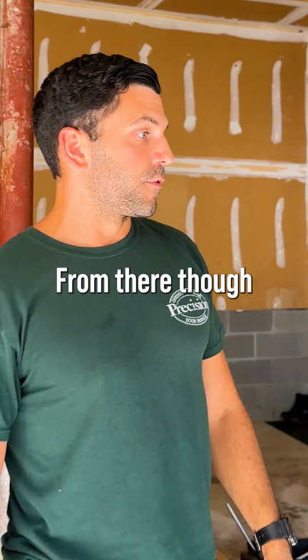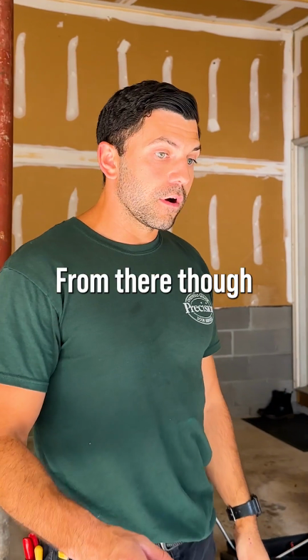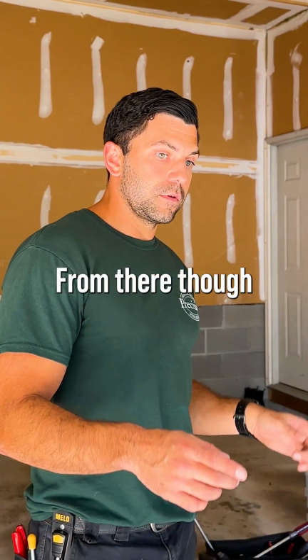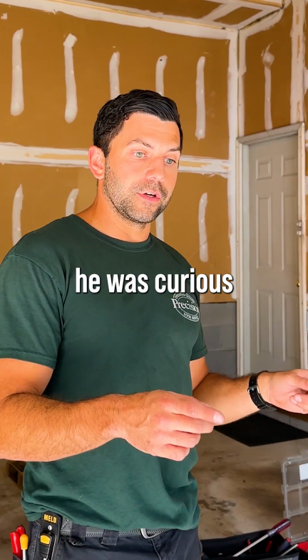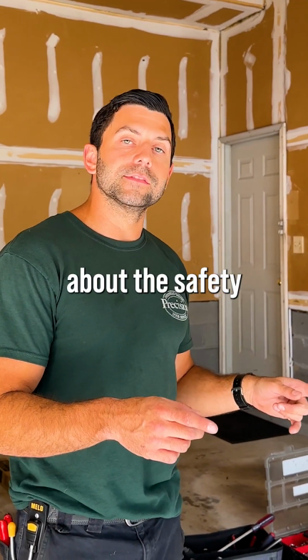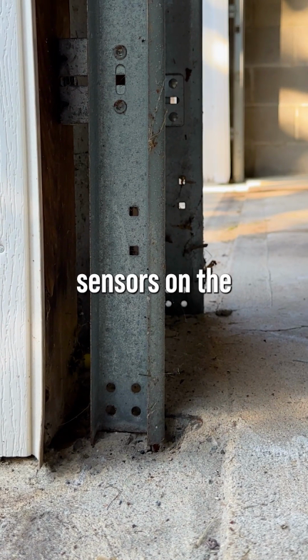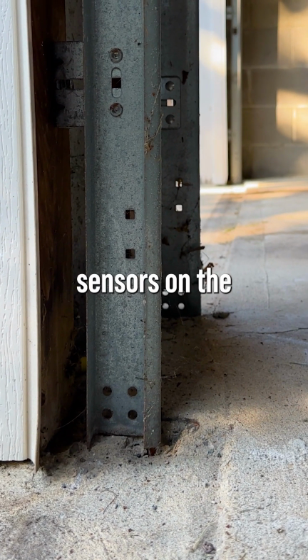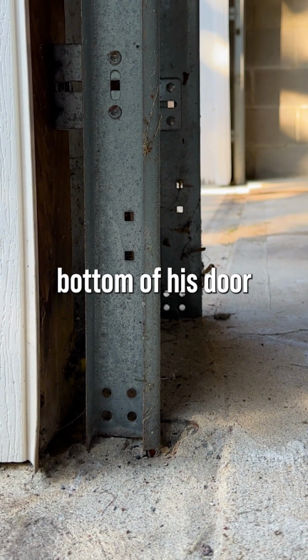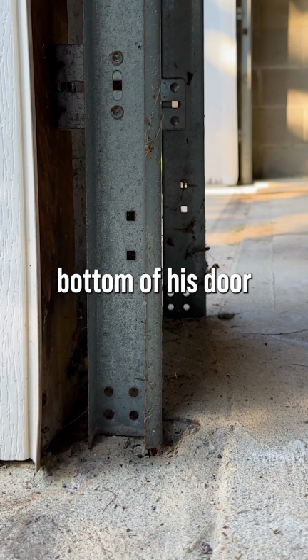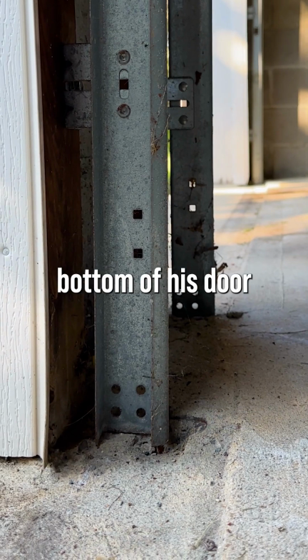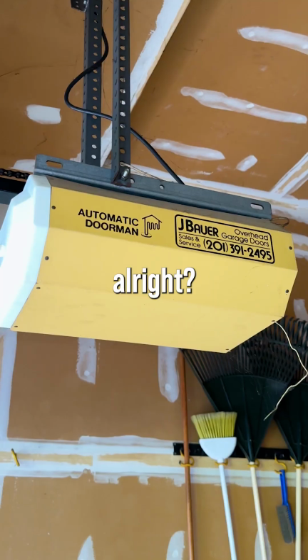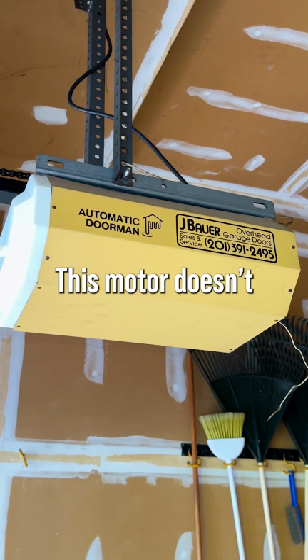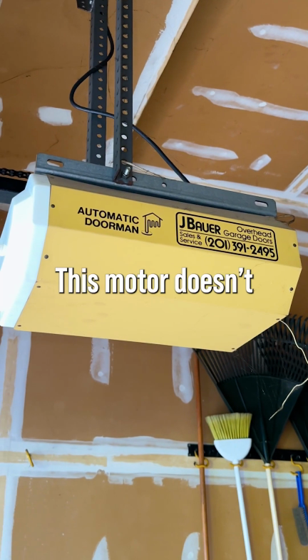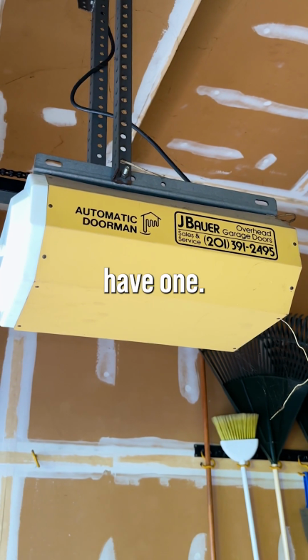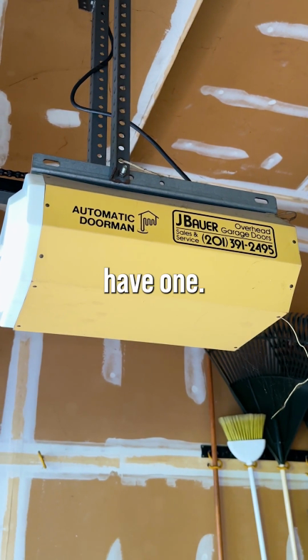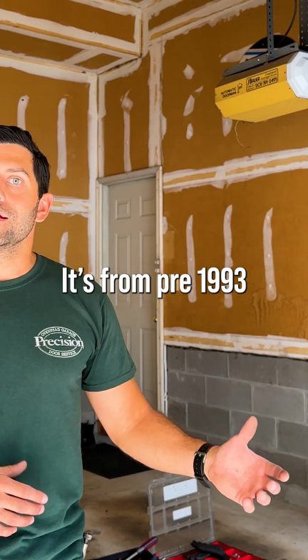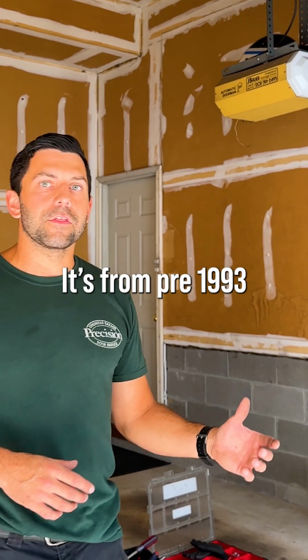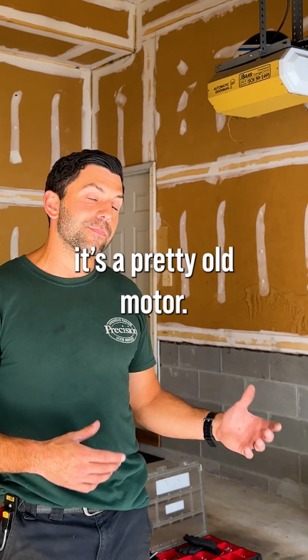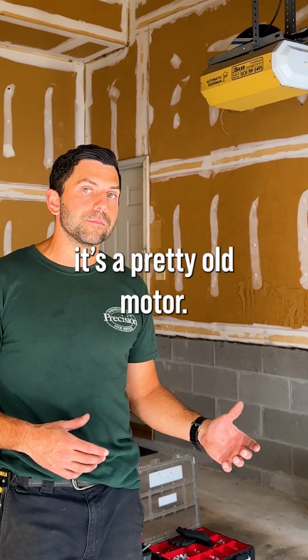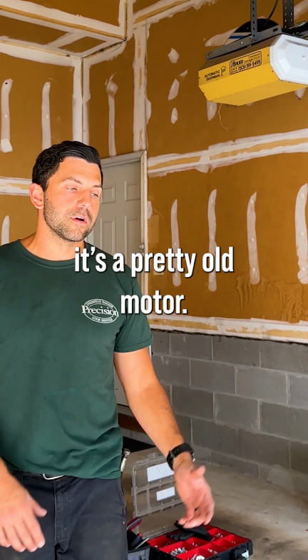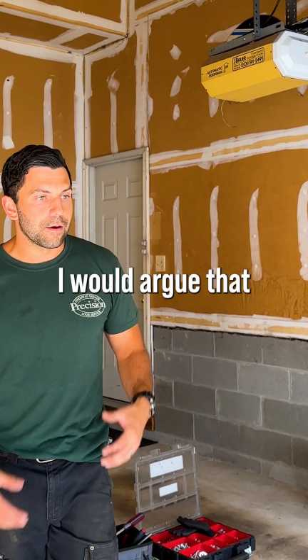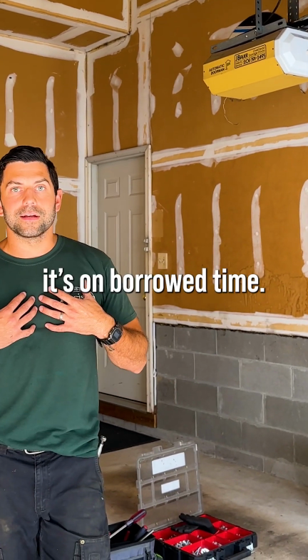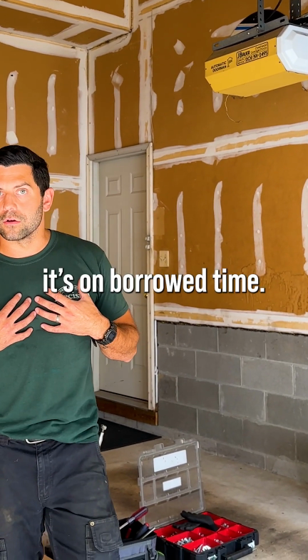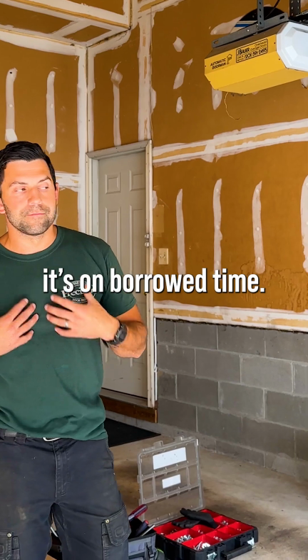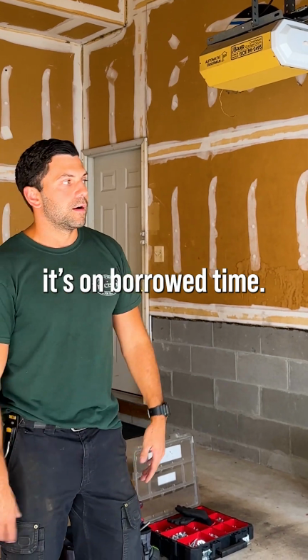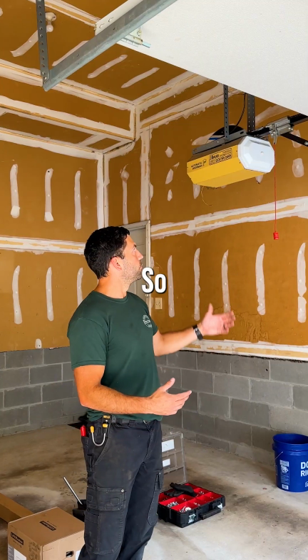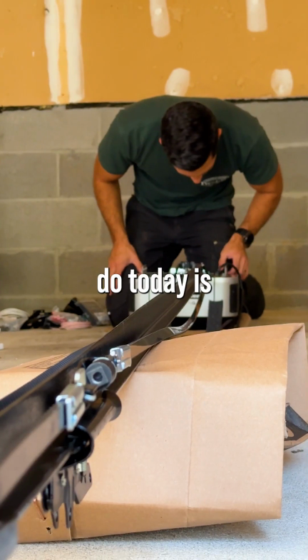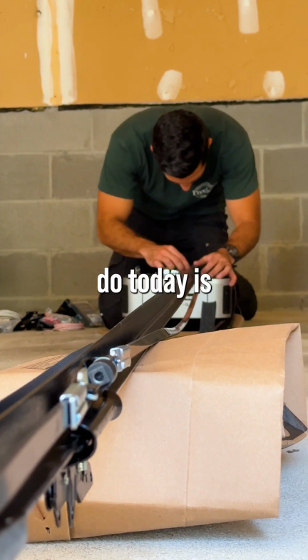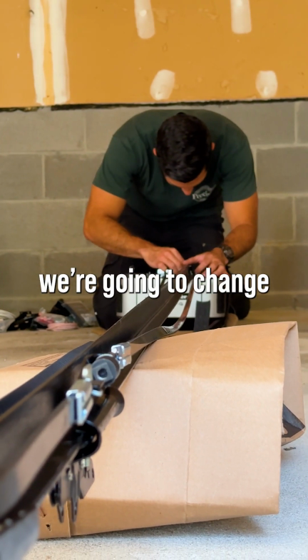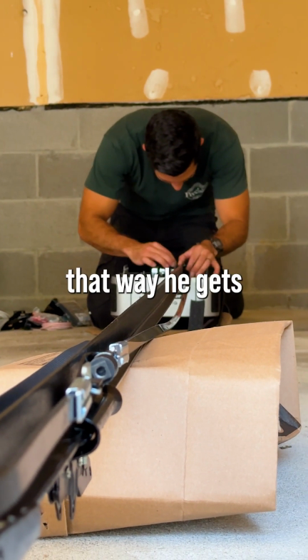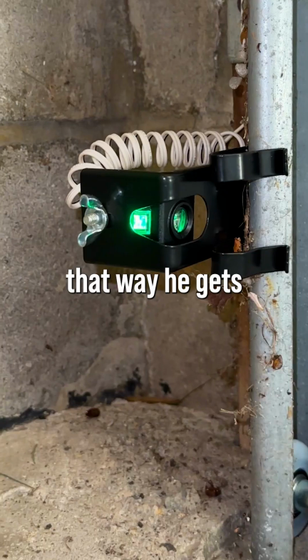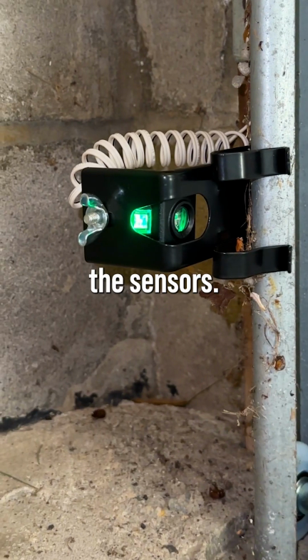From there, though, he was curious about the safety sensors on the bottom of his door. This motor doesn't have one — it's from pre-1993, it's a pretty old motor. I would argue that it's on its way out. So what we're going to do today is change it out, that way he gets the sensors.